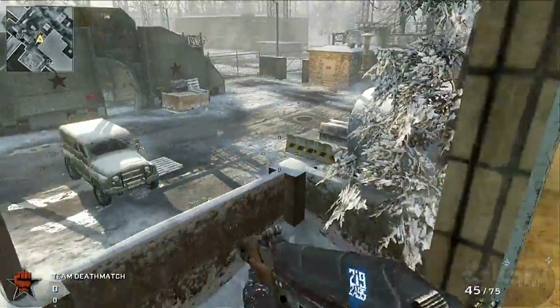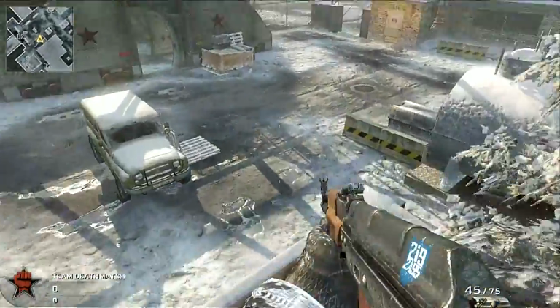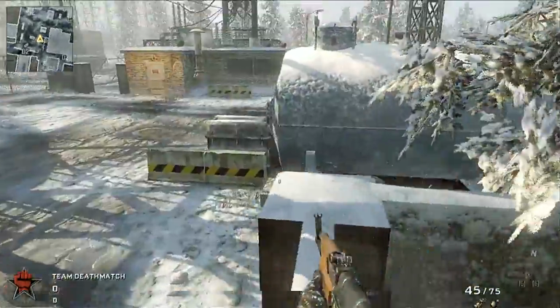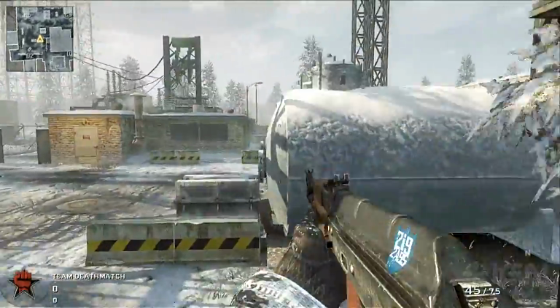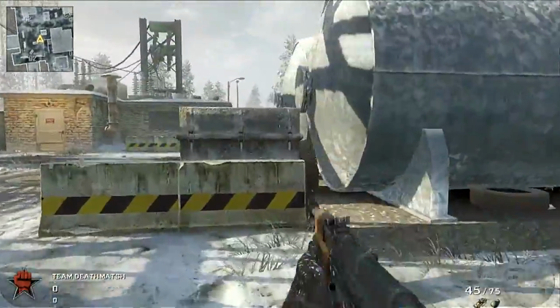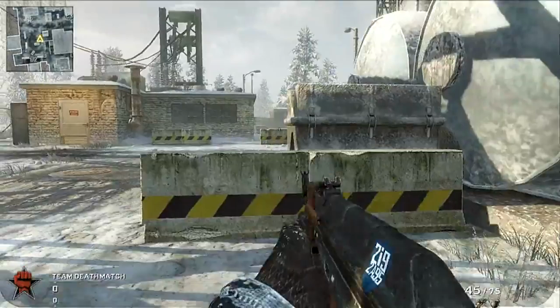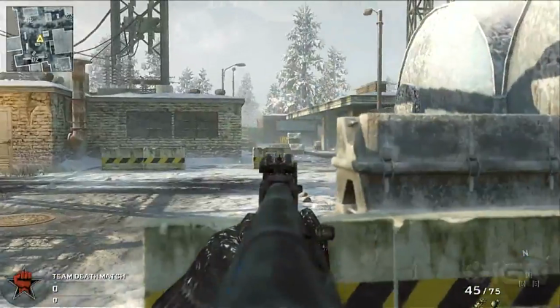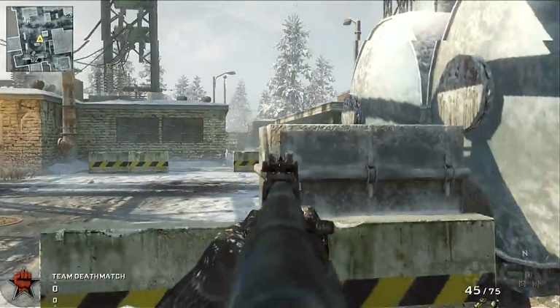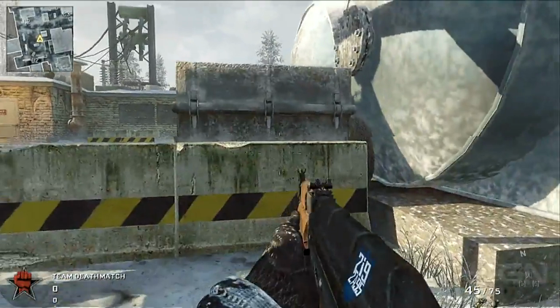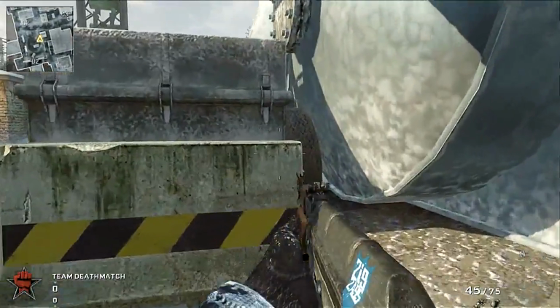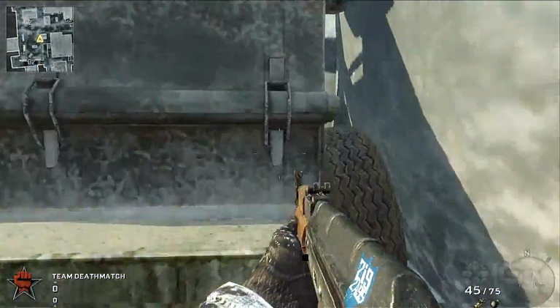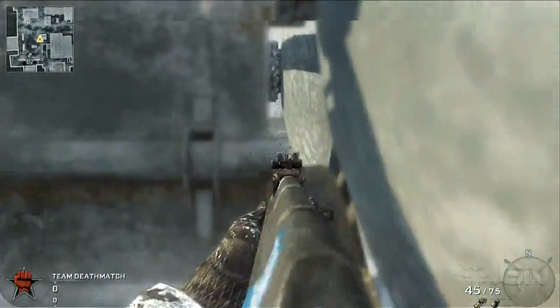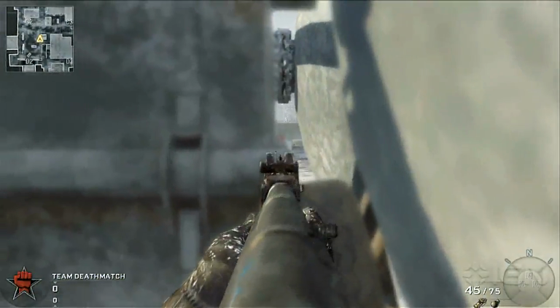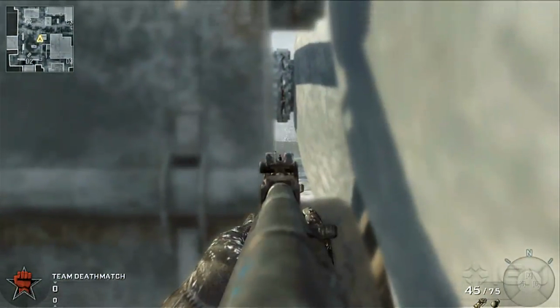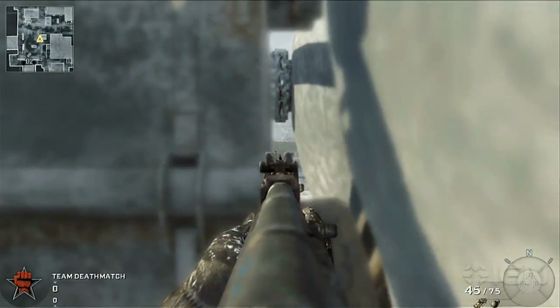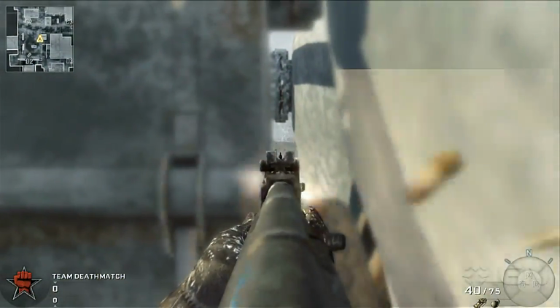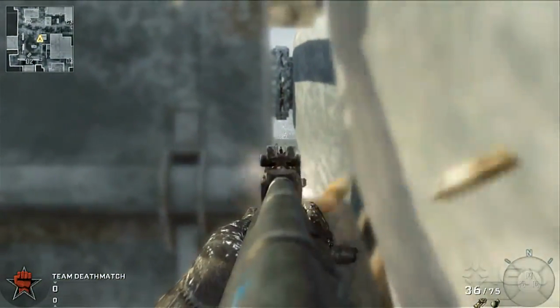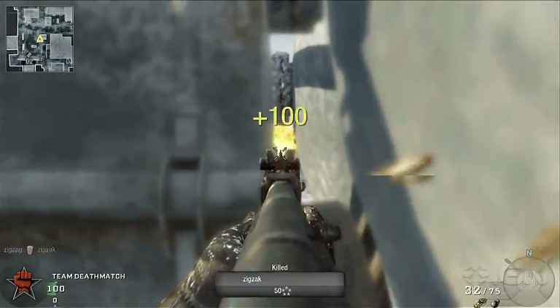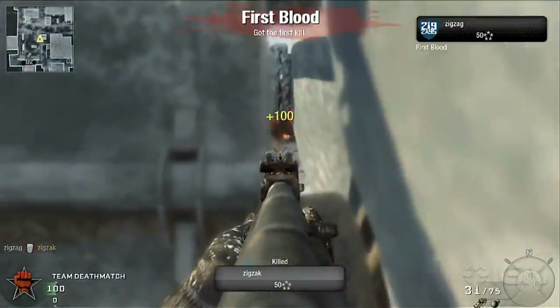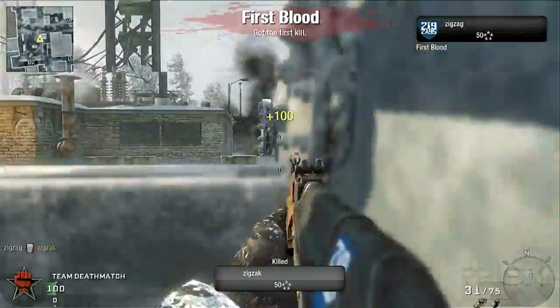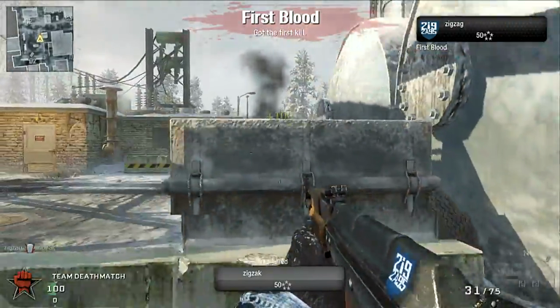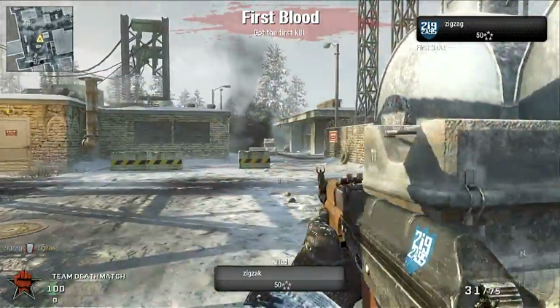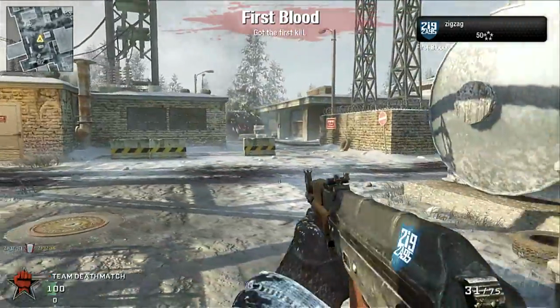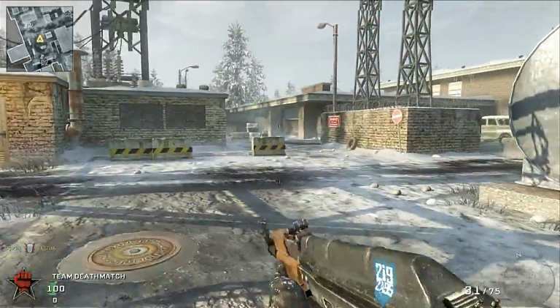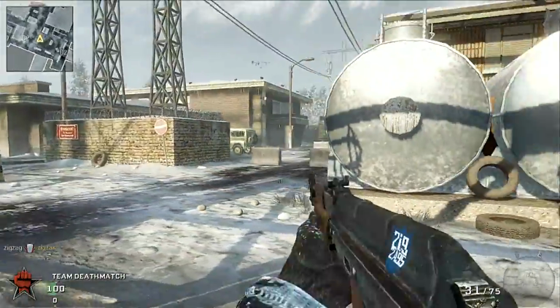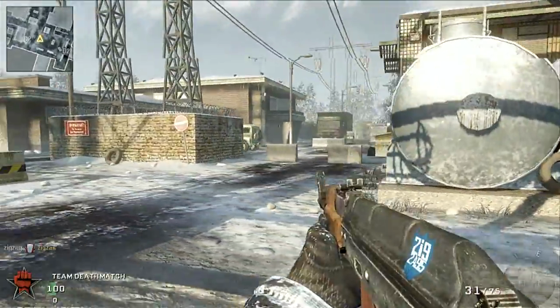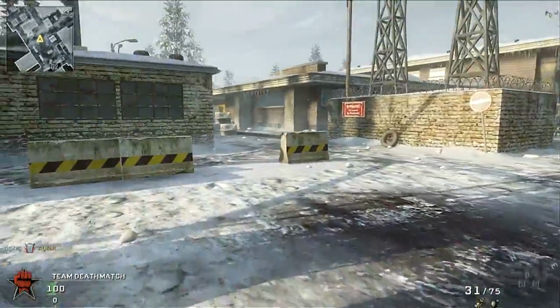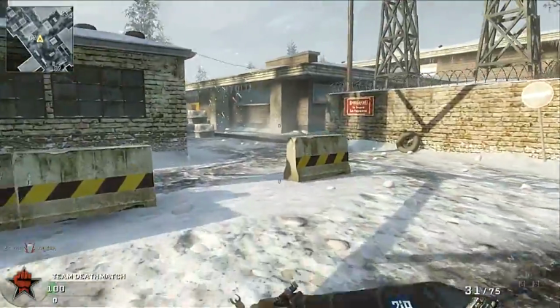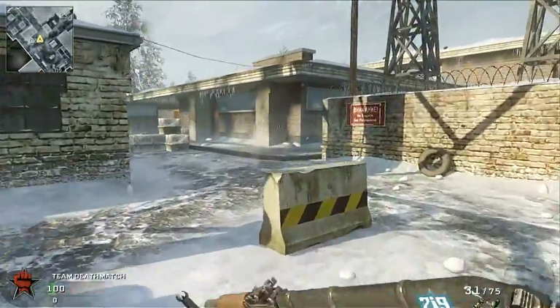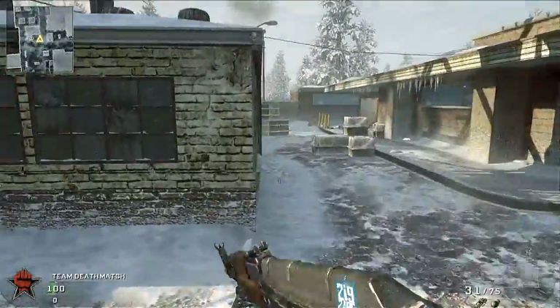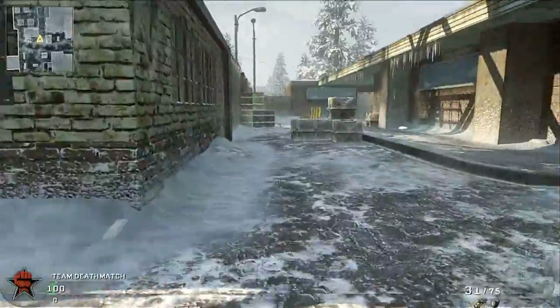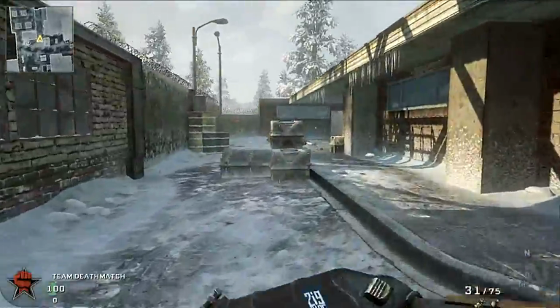You can jump on the railing and use it to peek down the long alley through the trees. If you hop down here, you have some good cover behind these propane tanks. You can also use this crack to get a good shot on your enemies using this red barrel.